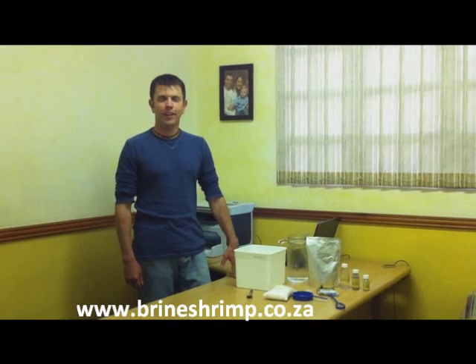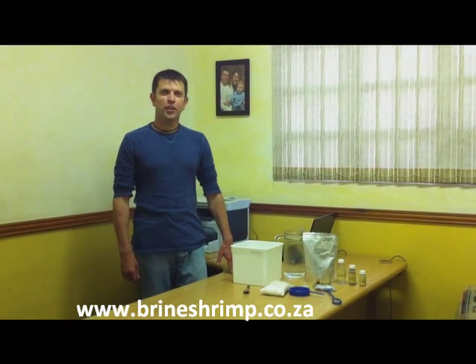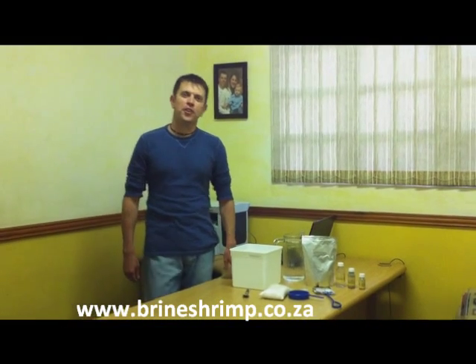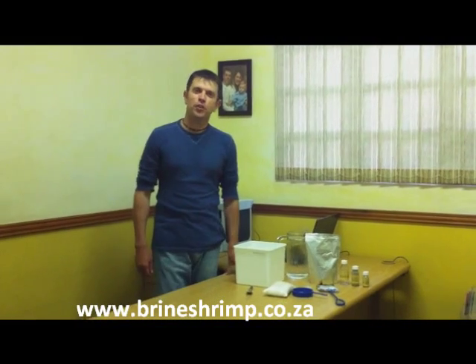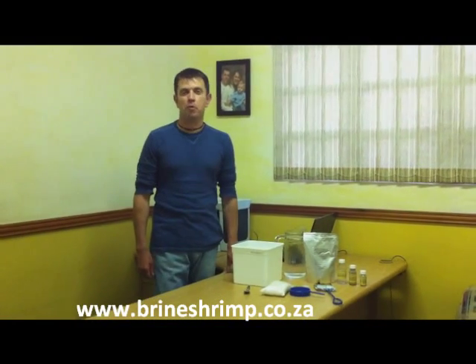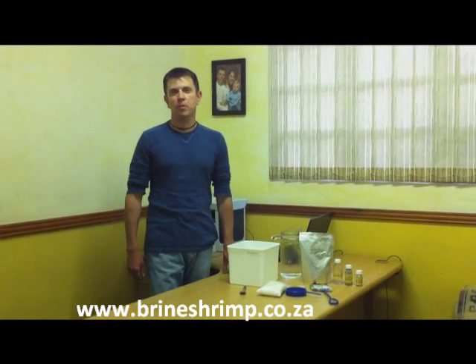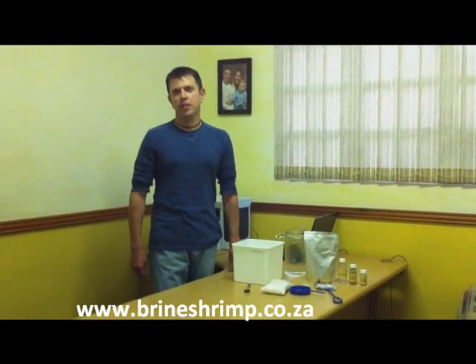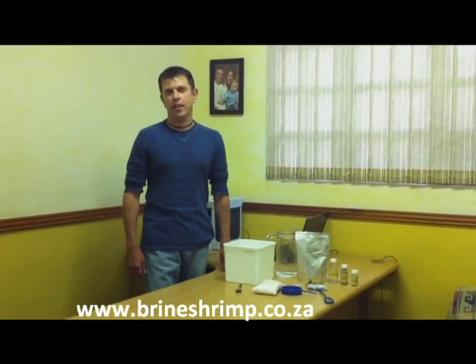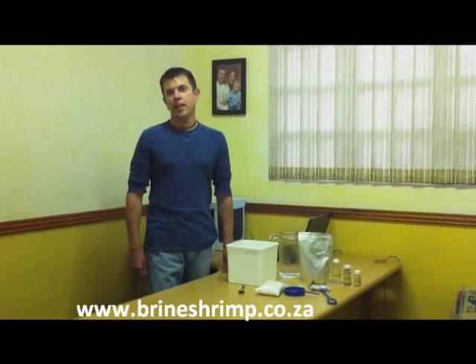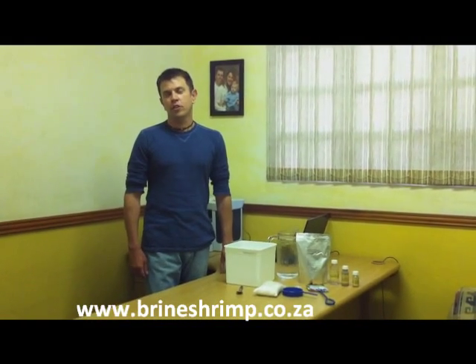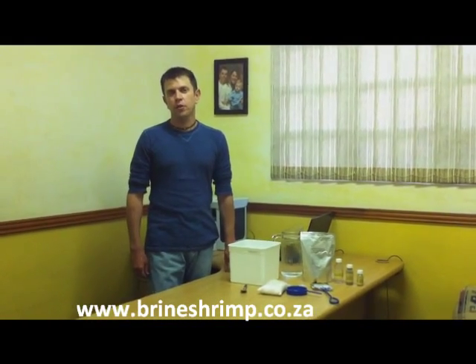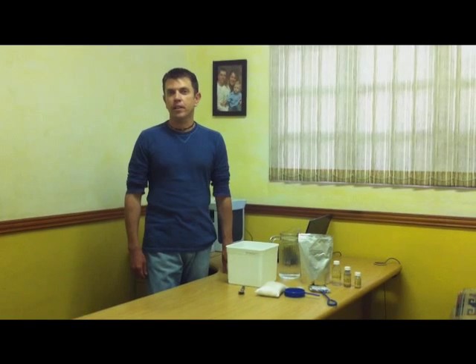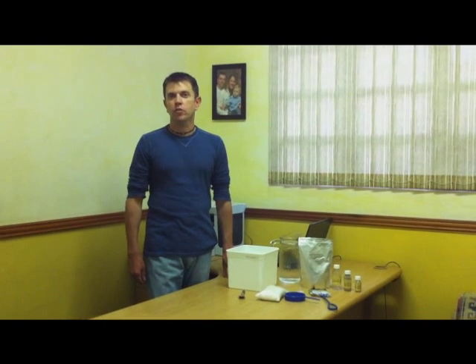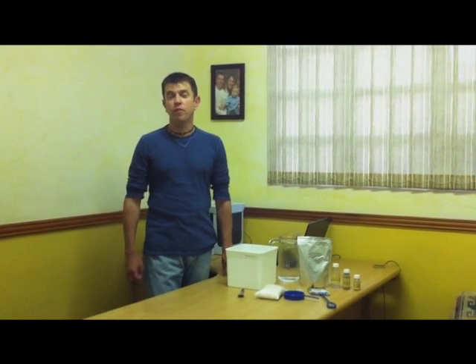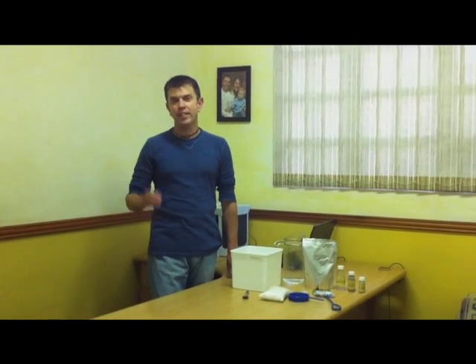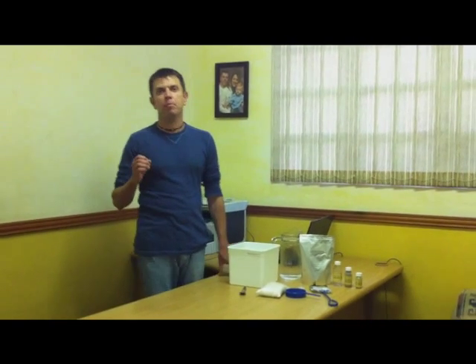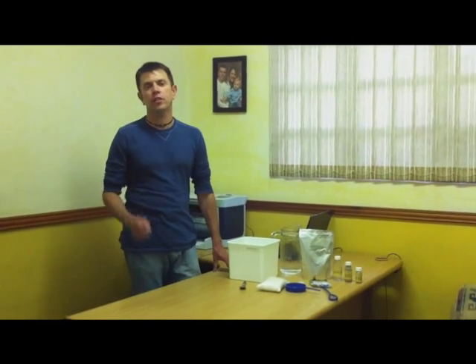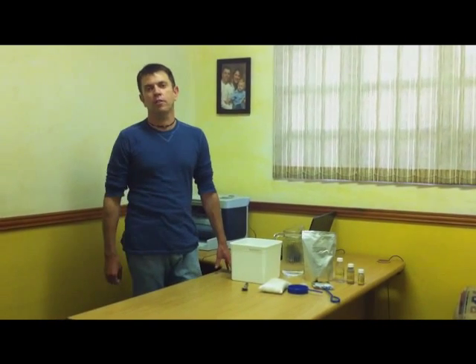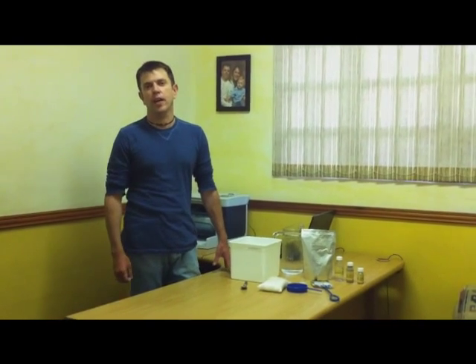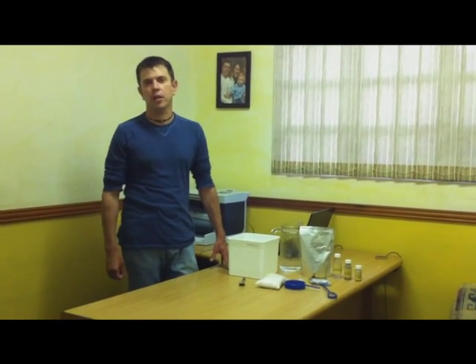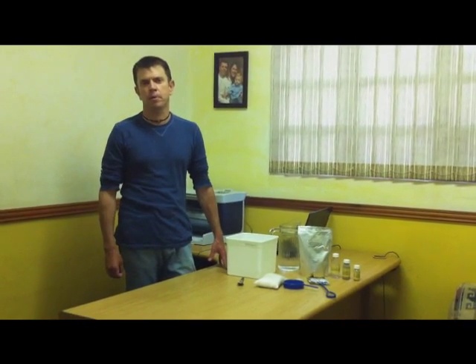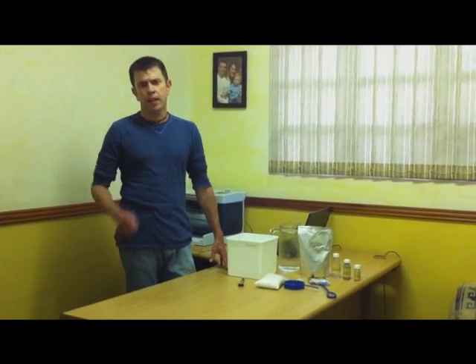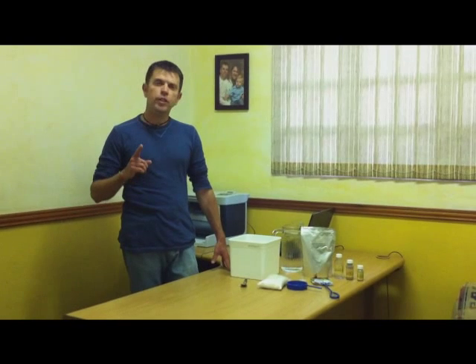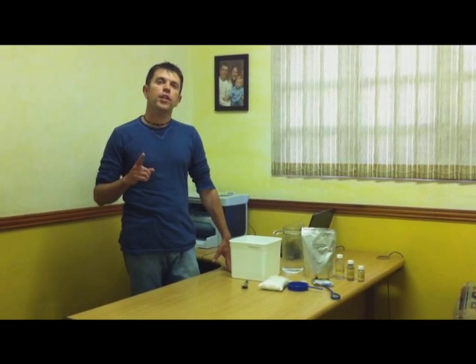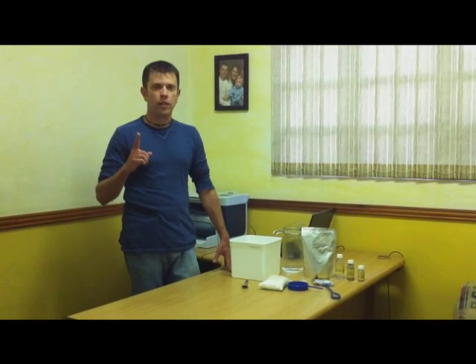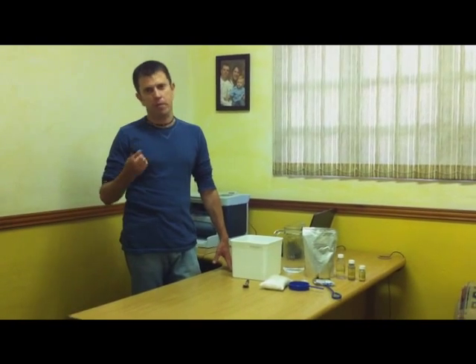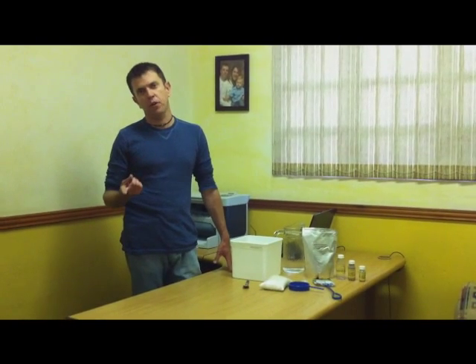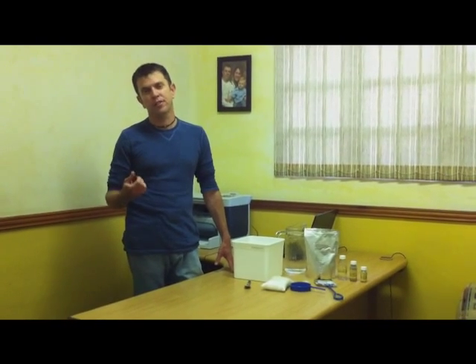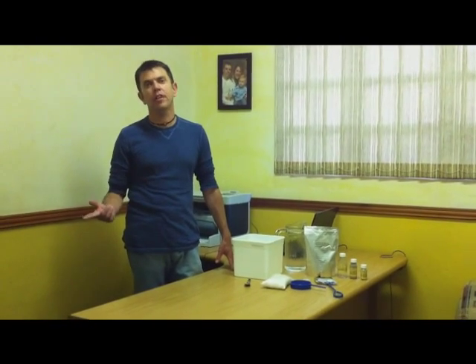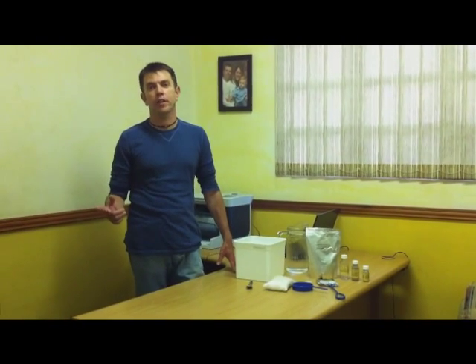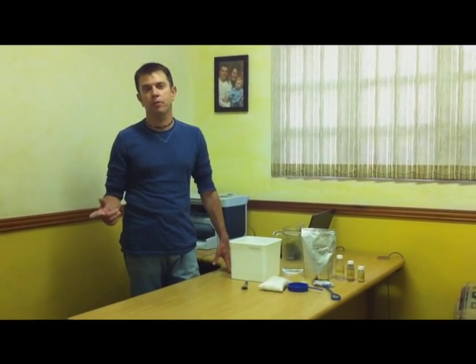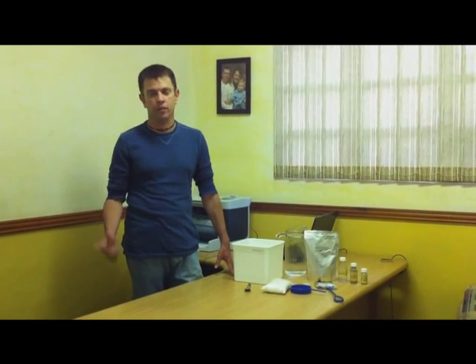Good afternoon. I'm Richard from BrineShrimp.co.za. This afternoon I'm going to demonstrate a very simple process on how to hatch brine shrimp. Now we're shooting this video once from an iPhone, so forgive any imperfections.